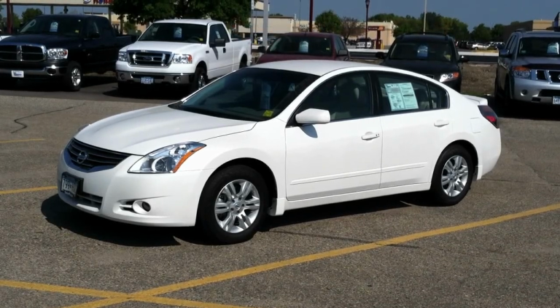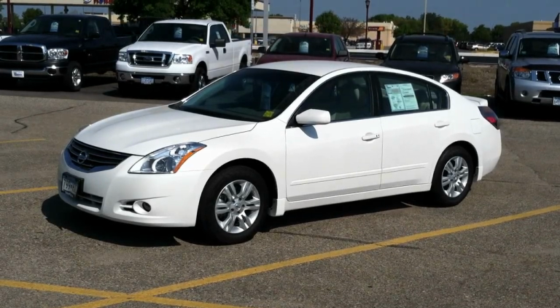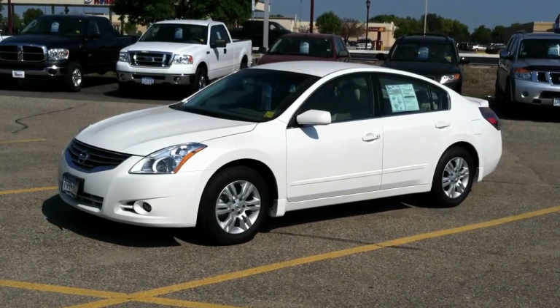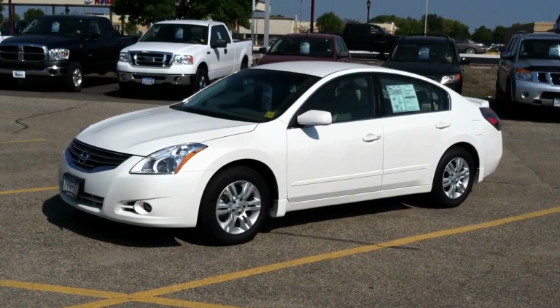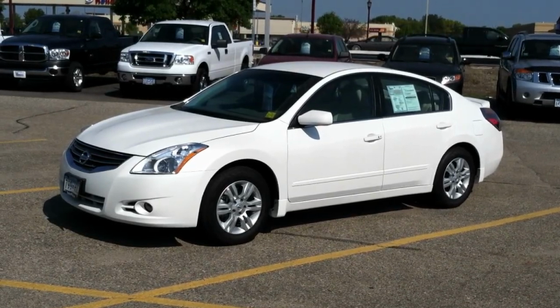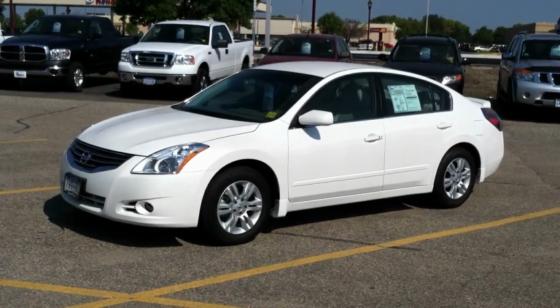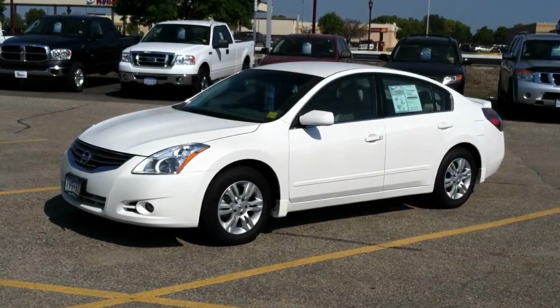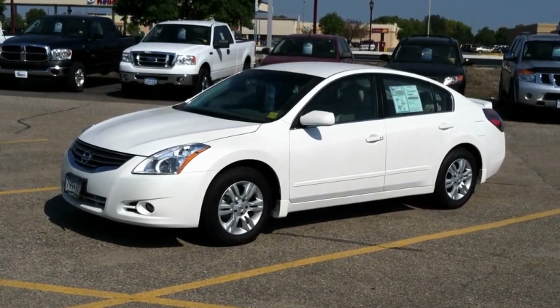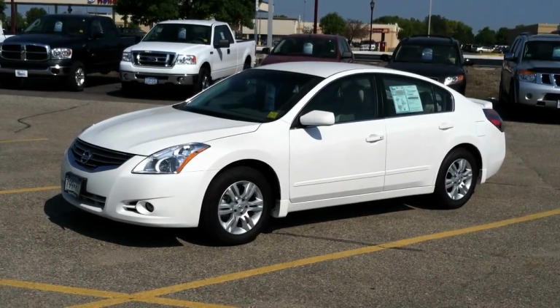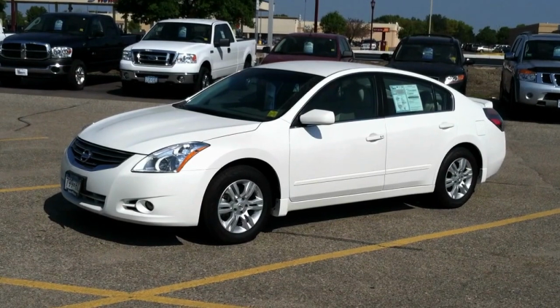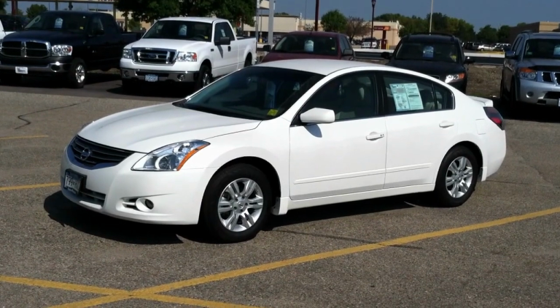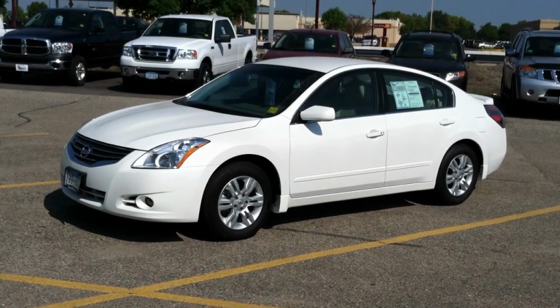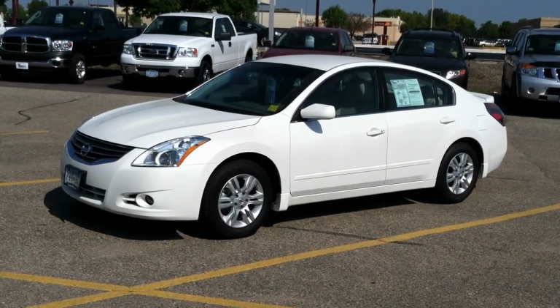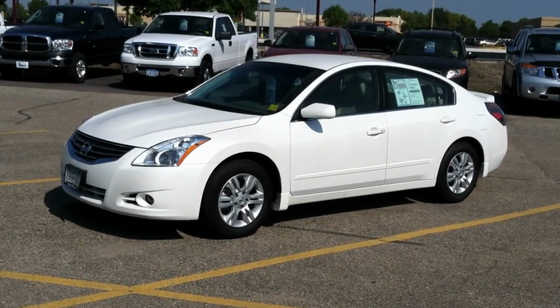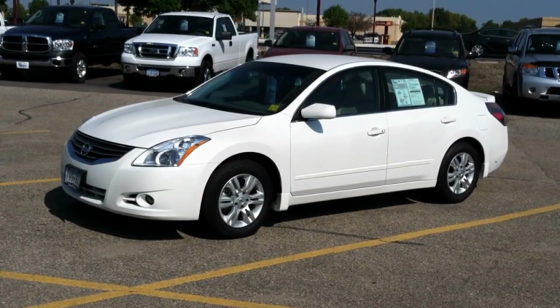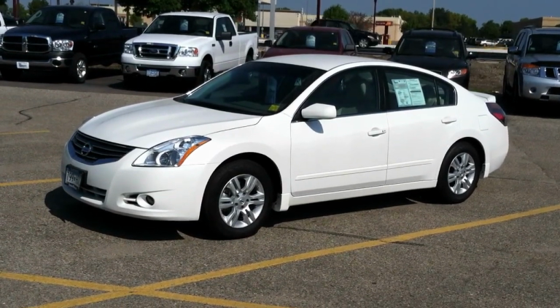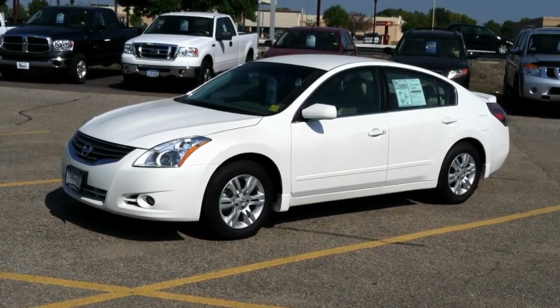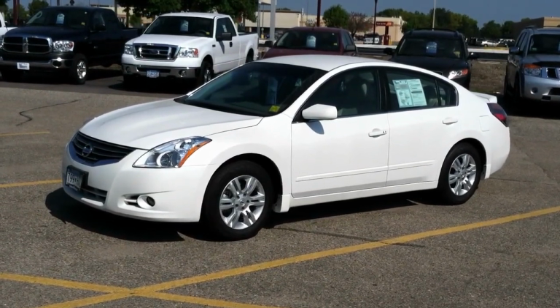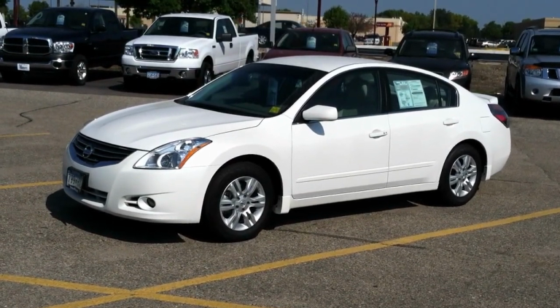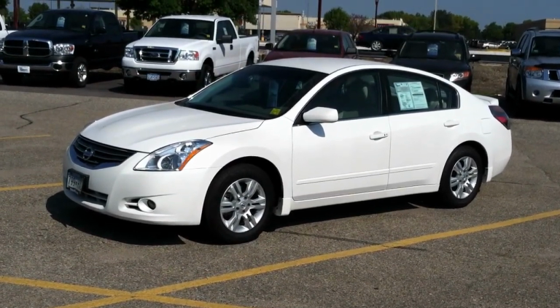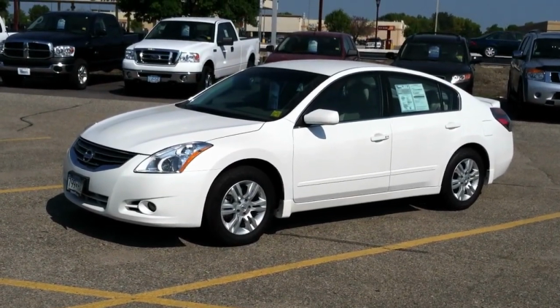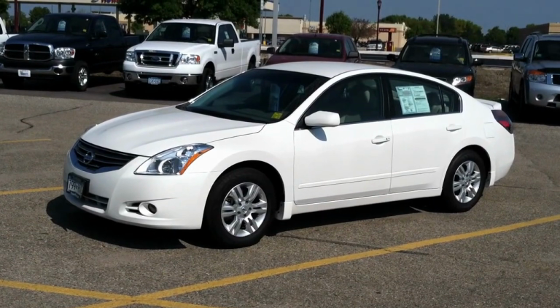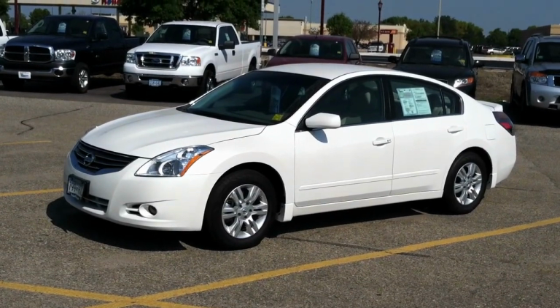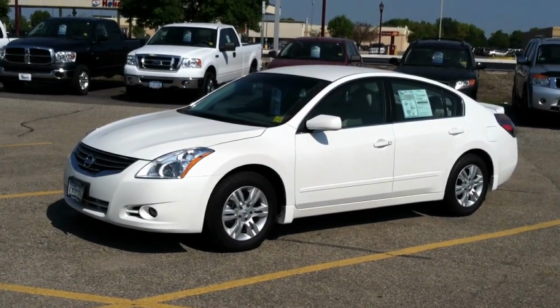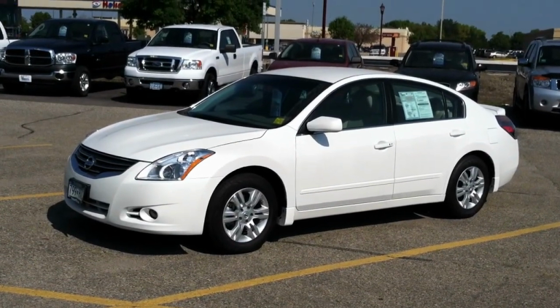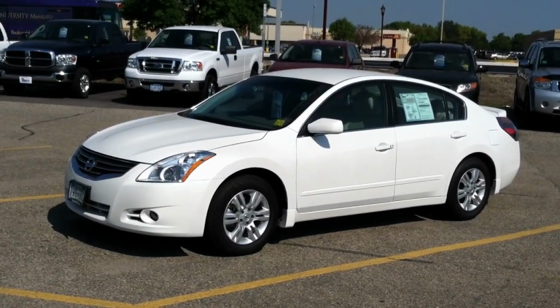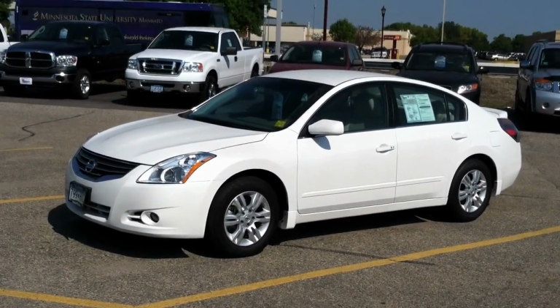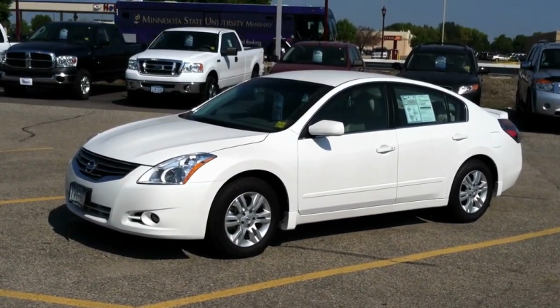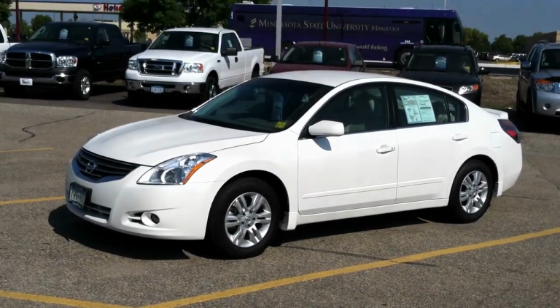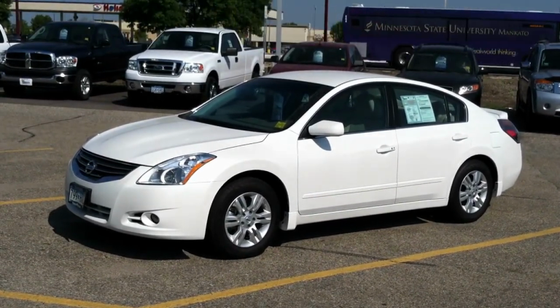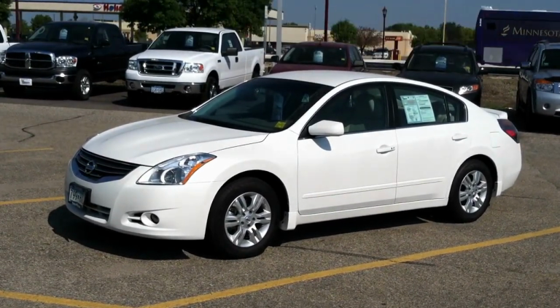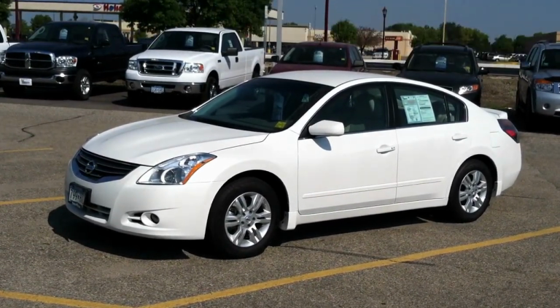Hi, Mike Bidwell with Mankato Motors. With the 2012 closeout Nissan Altima basically gone, this particular car is a rare opportunity. 2012 Altima 2.5 S — this car has only about 4,700 miles on it.